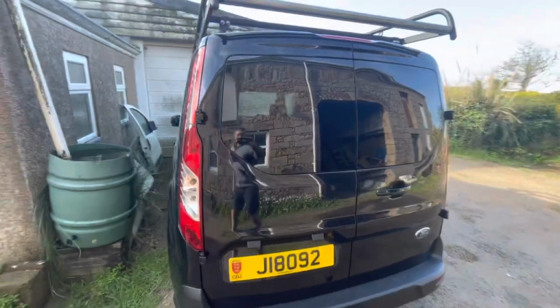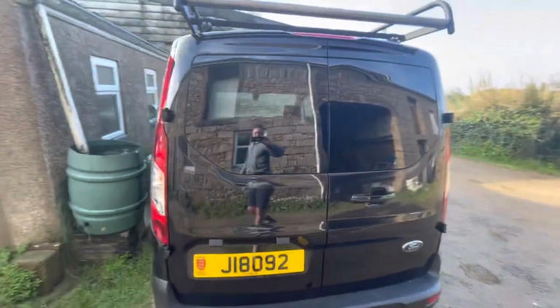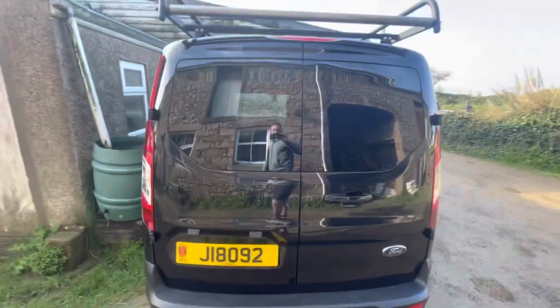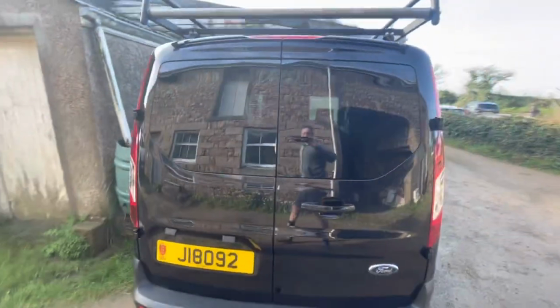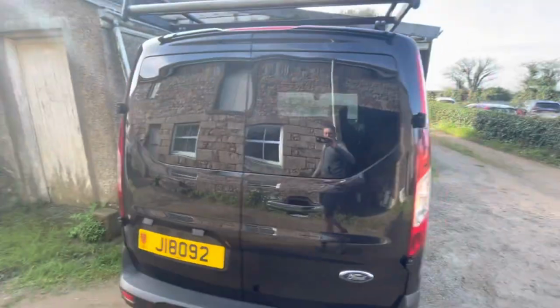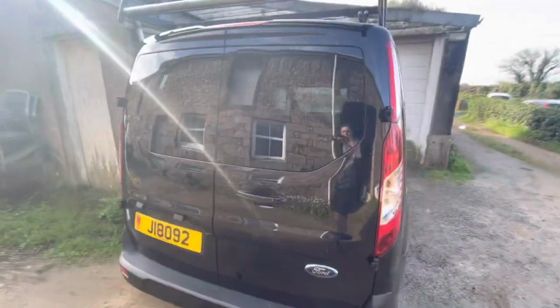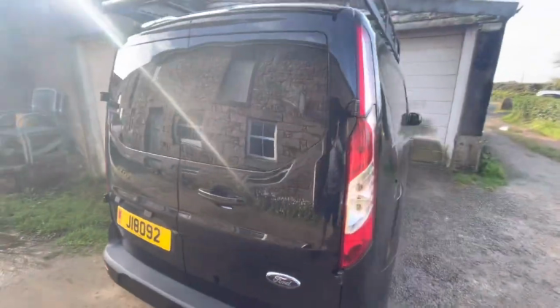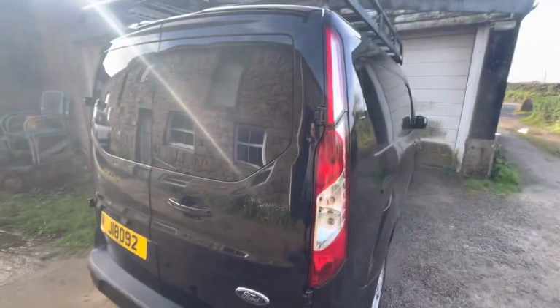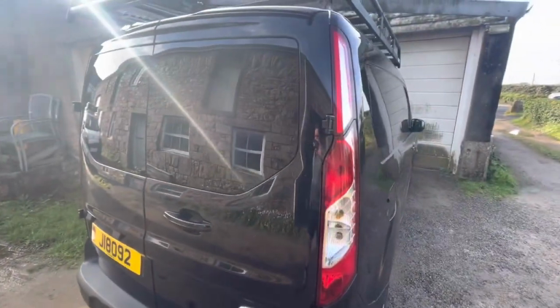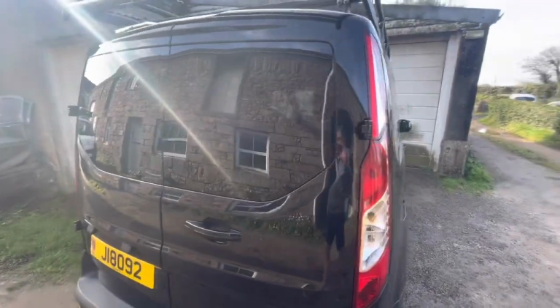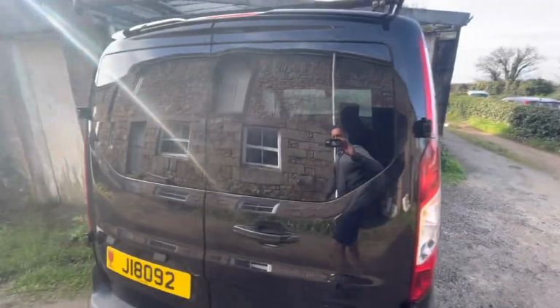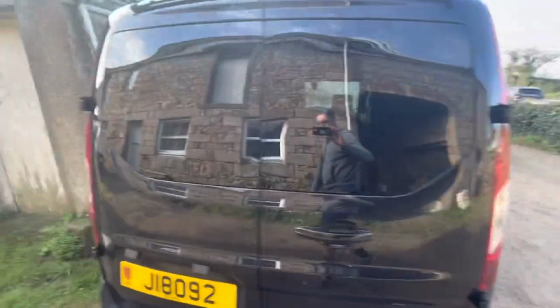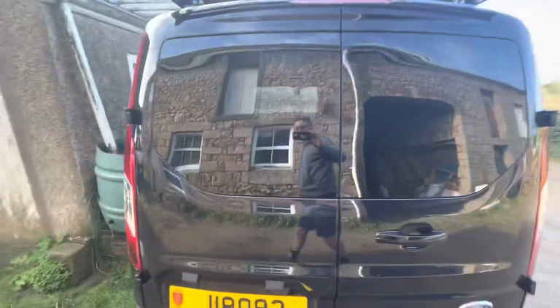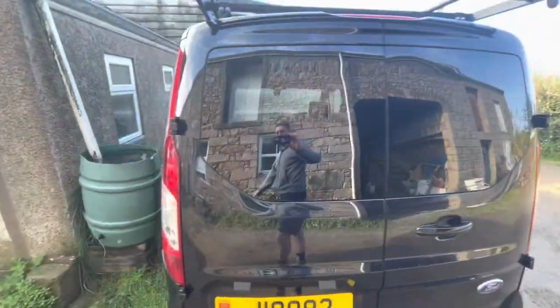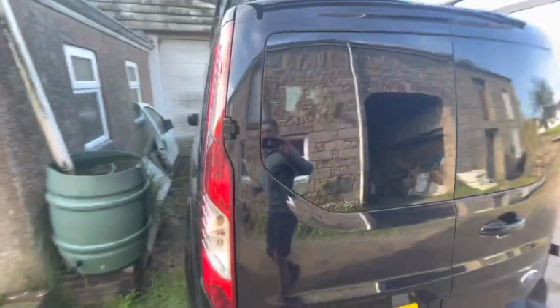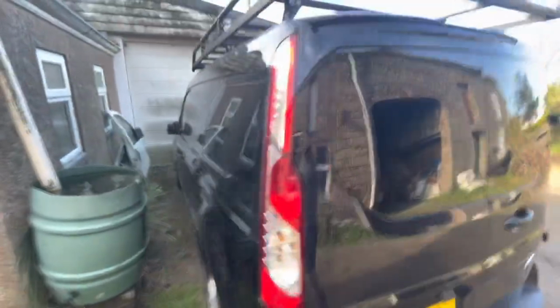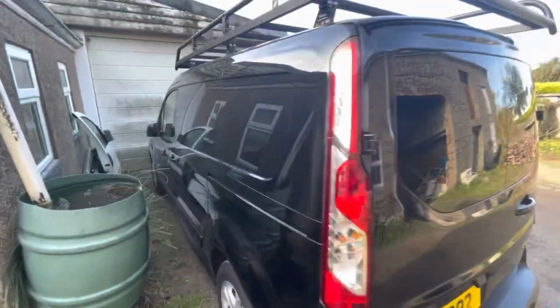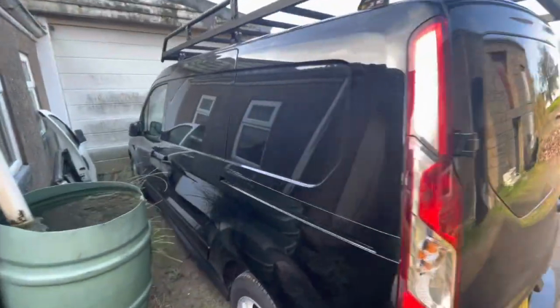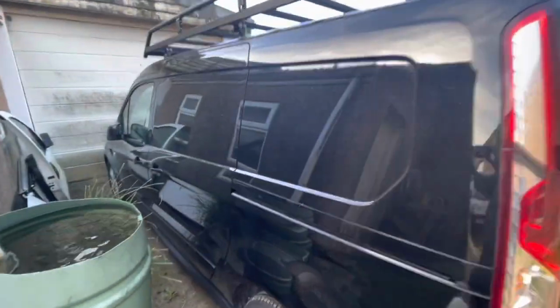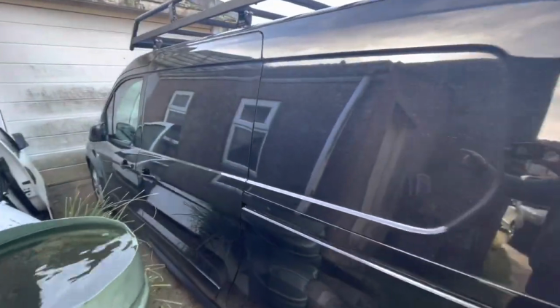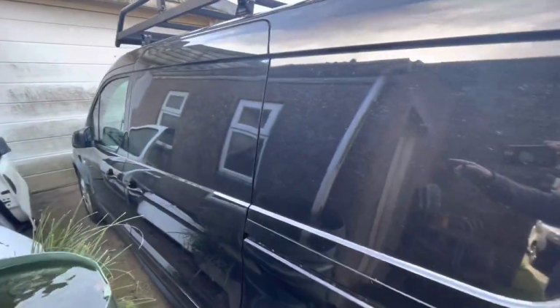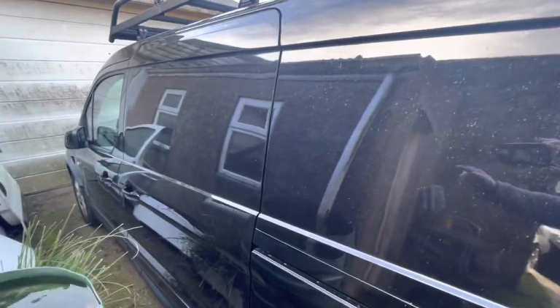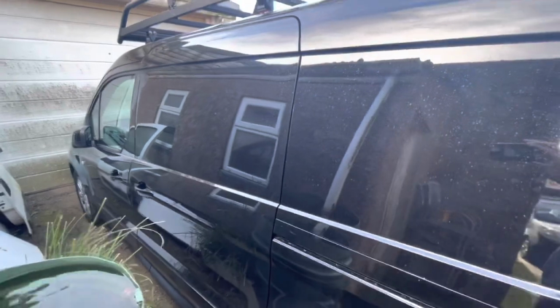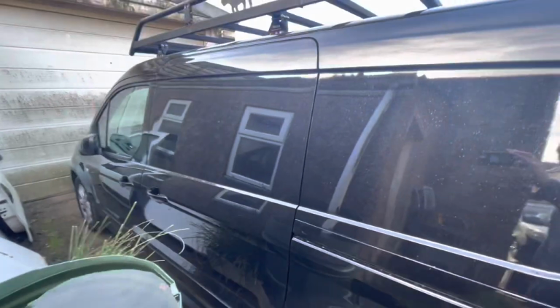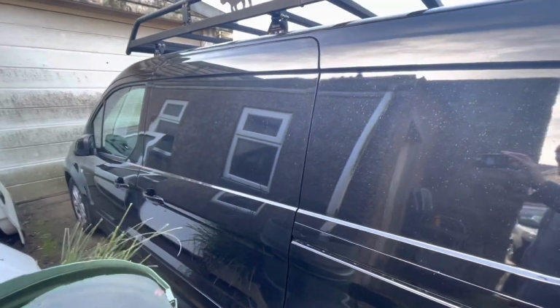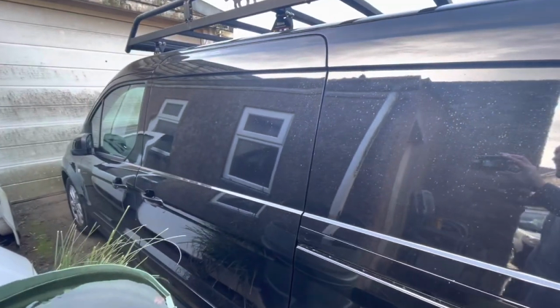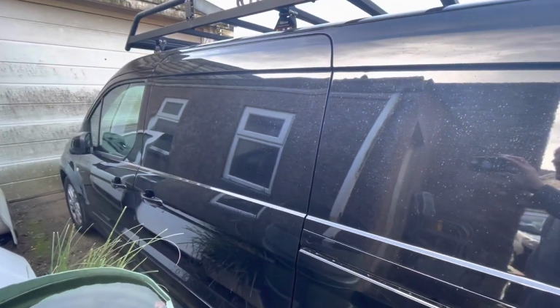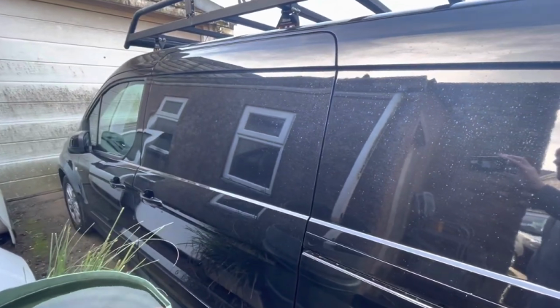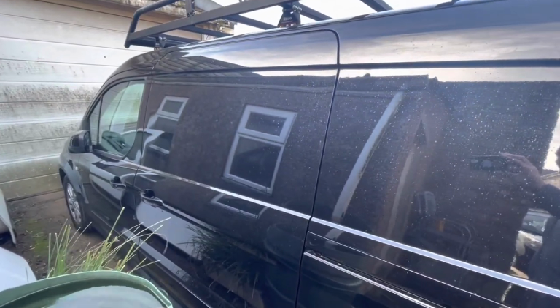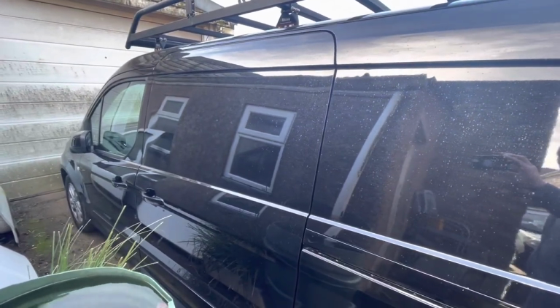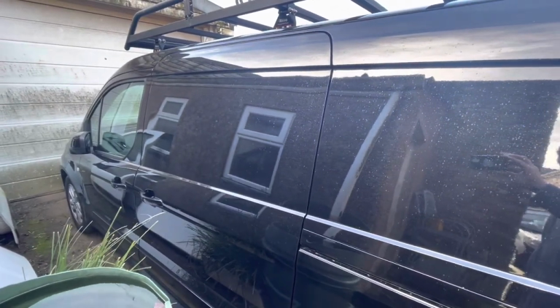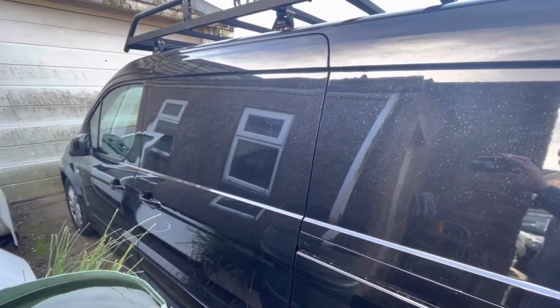Vans are ready for the customer to collect. Once I've got the window for the door — the correct one — I've ordered a sliding window for the door because they do that on the long wheelbase.